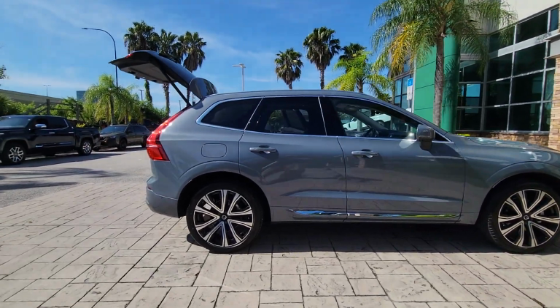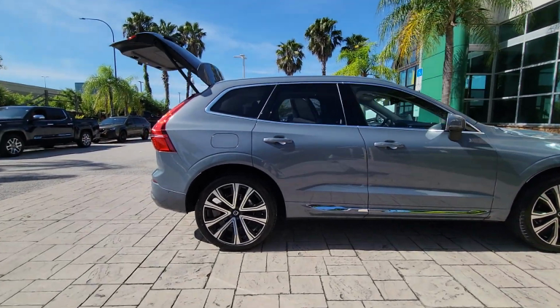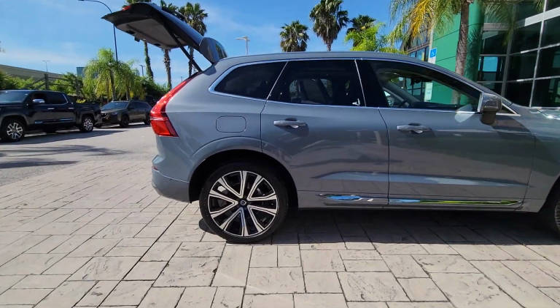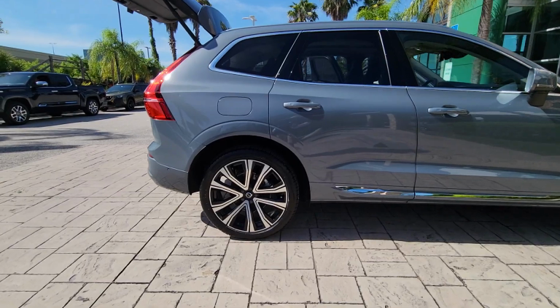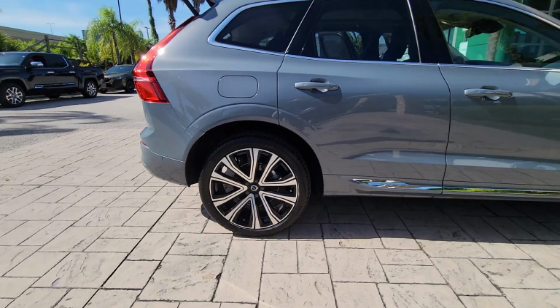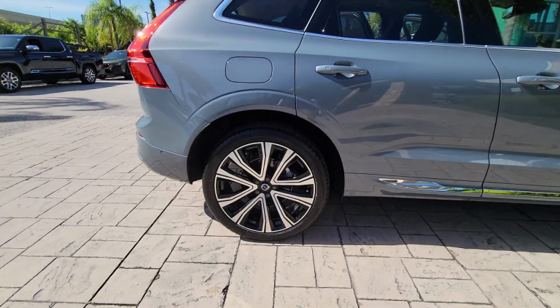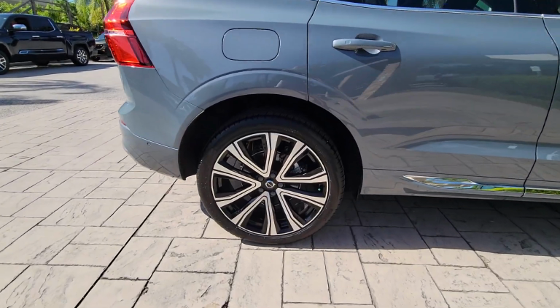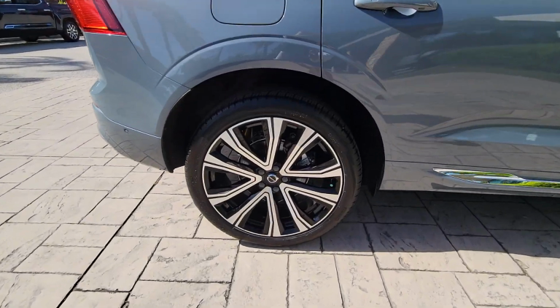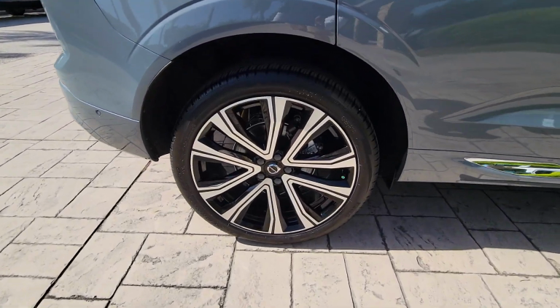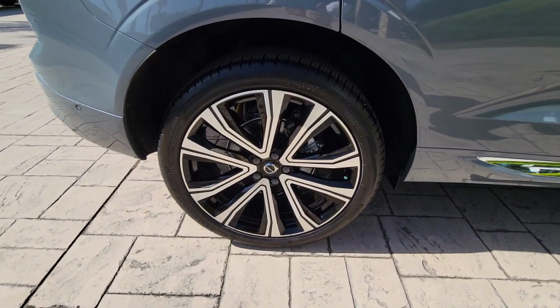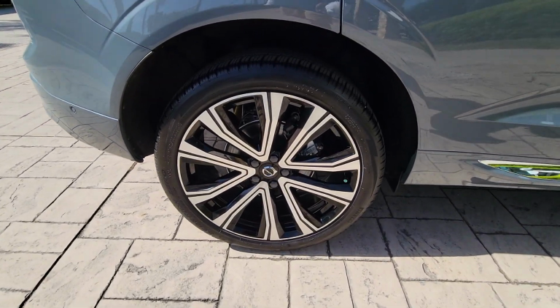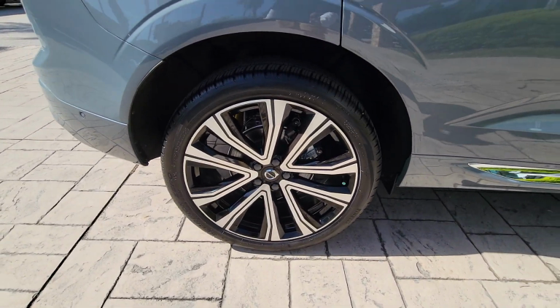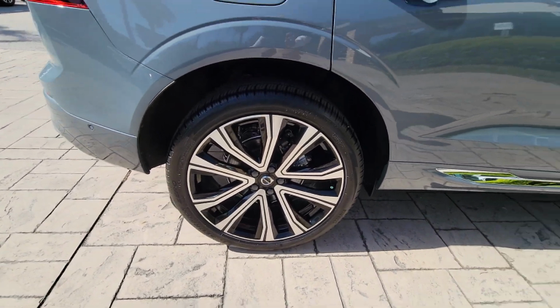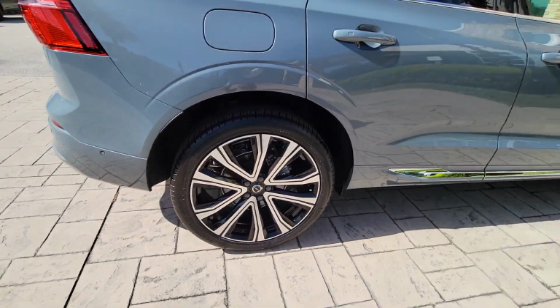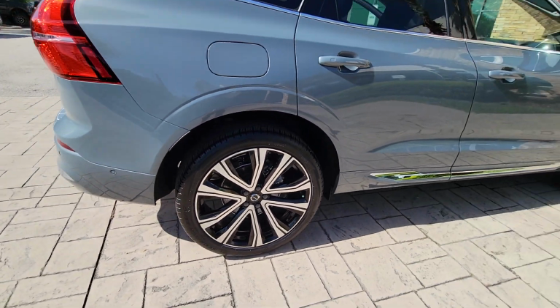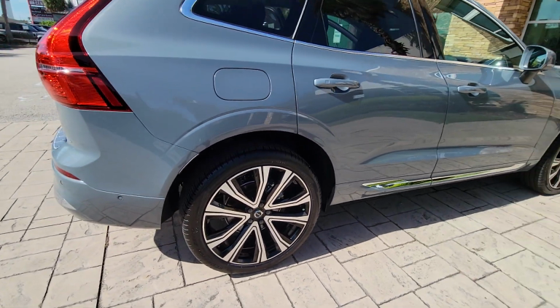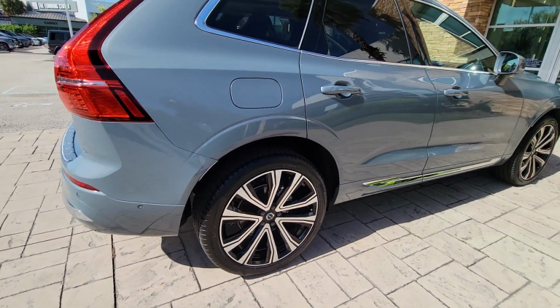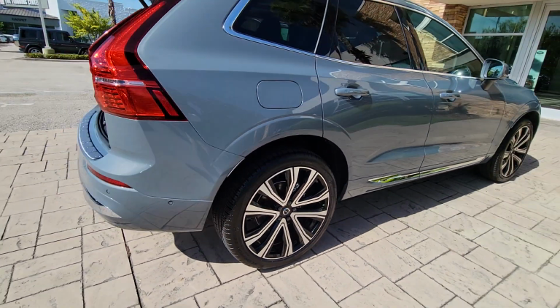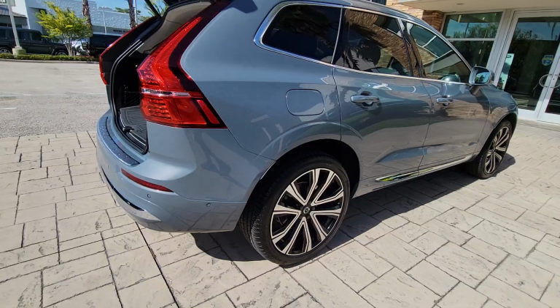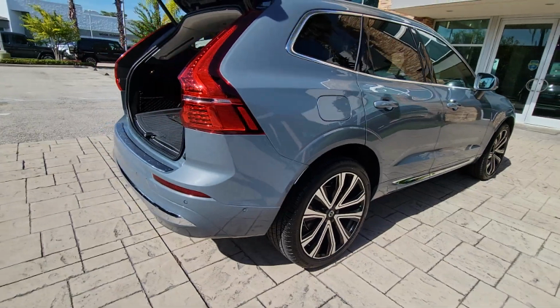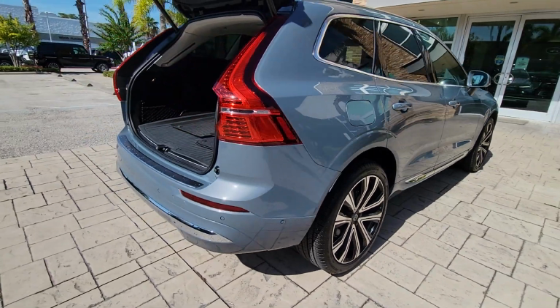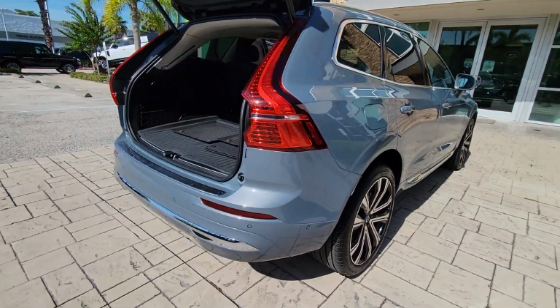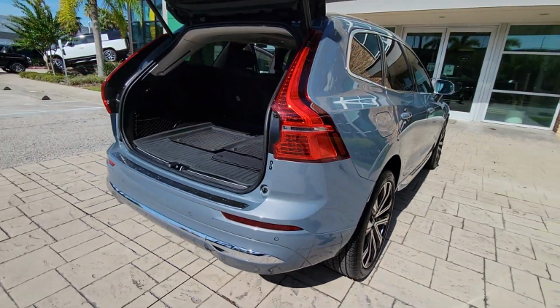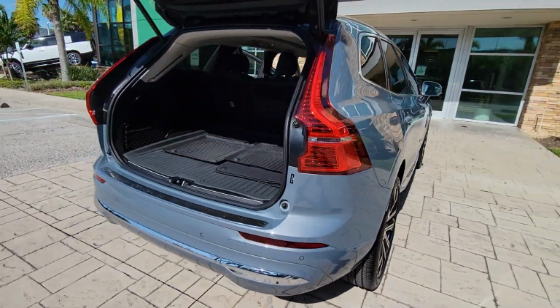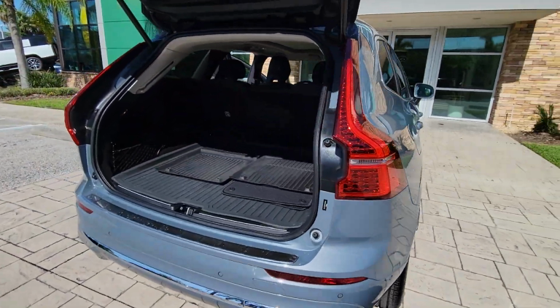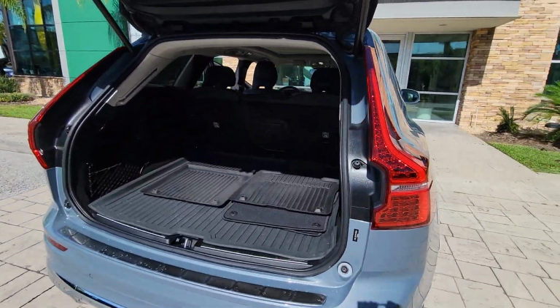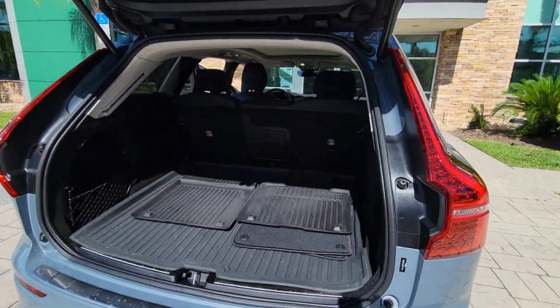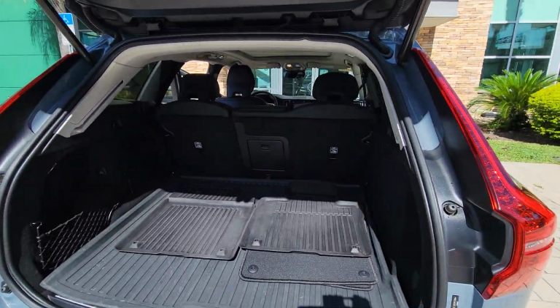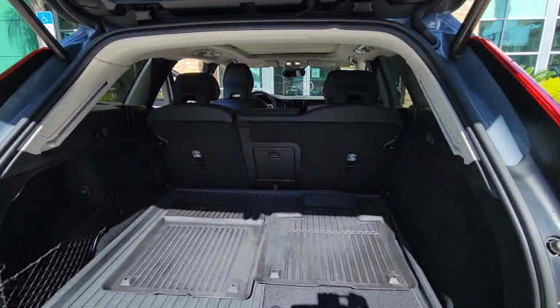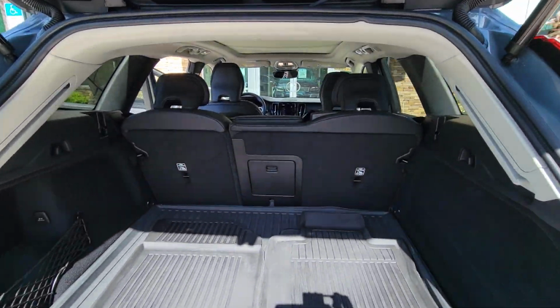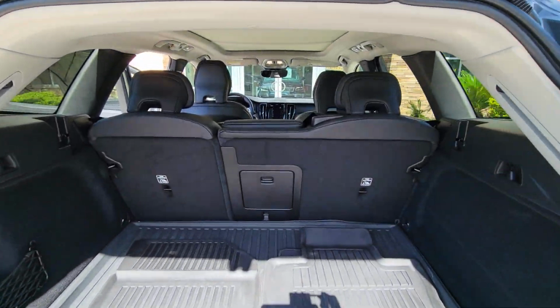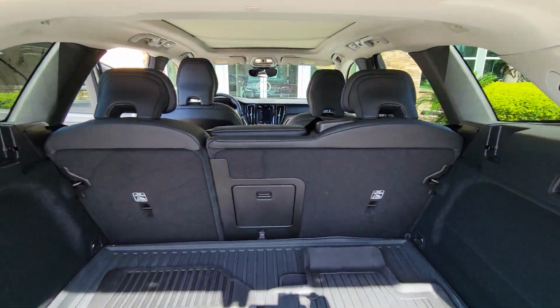Take a closer look at this stylish Volvo XC60, the luxury compact SUV that prioritizes safety, refined comfort, smooth performance, and compelling Scandinavian design.